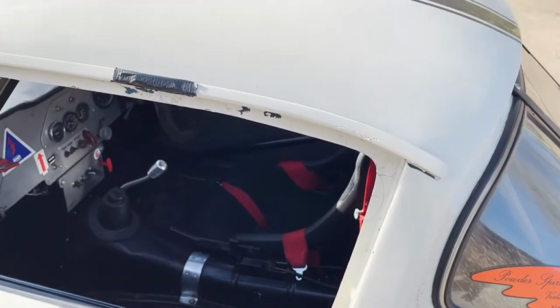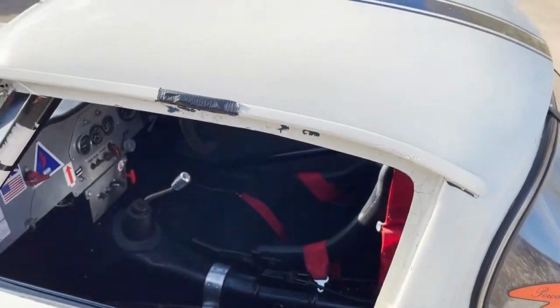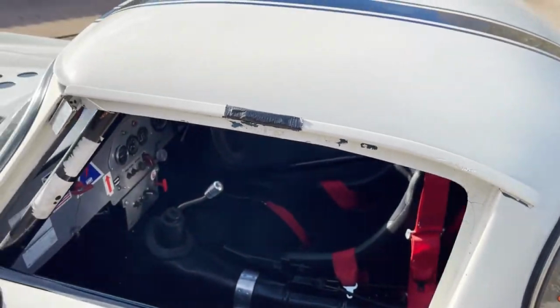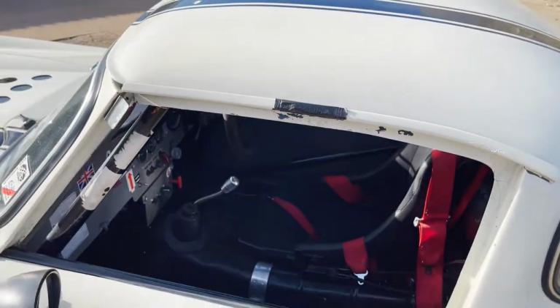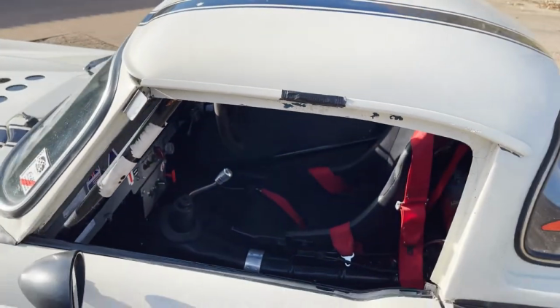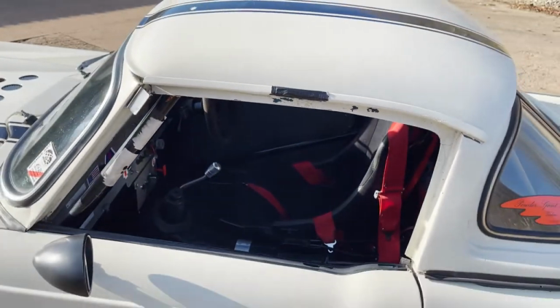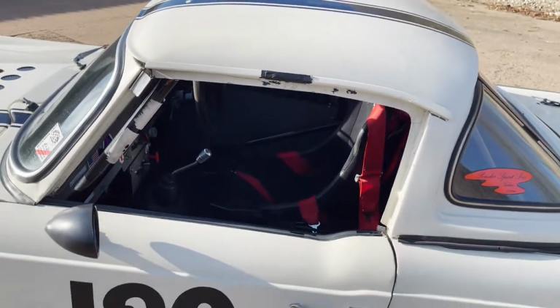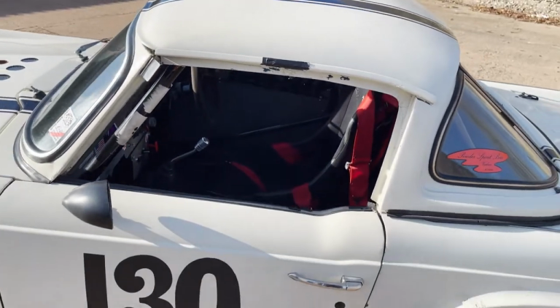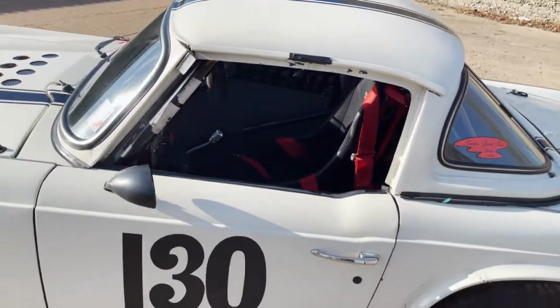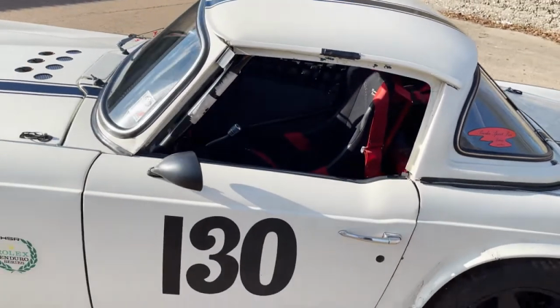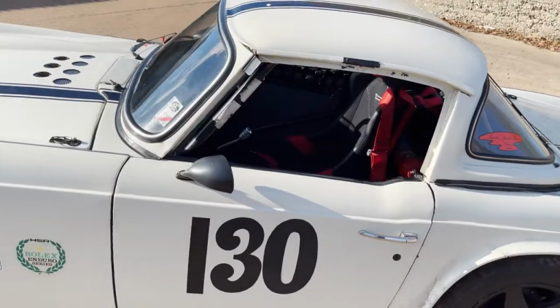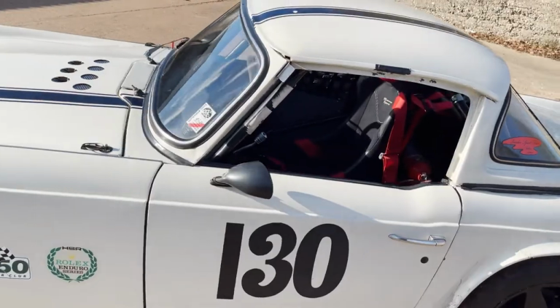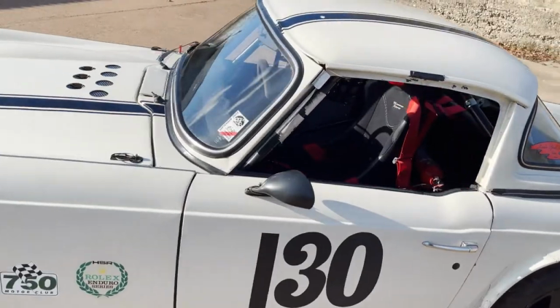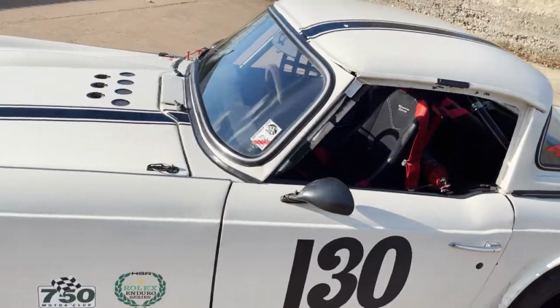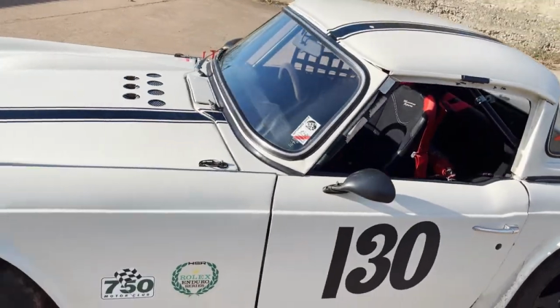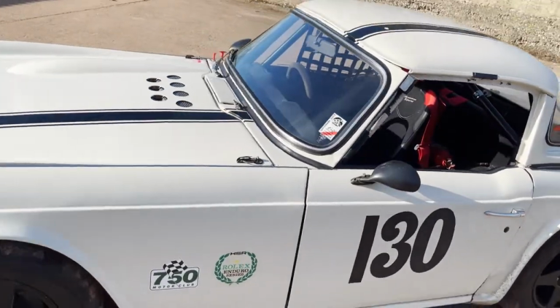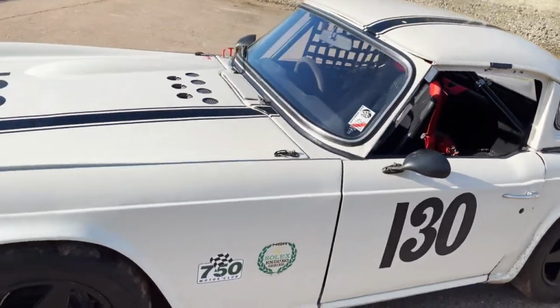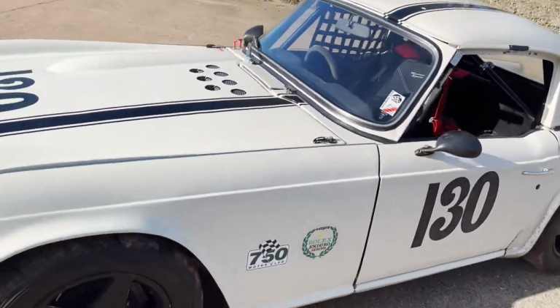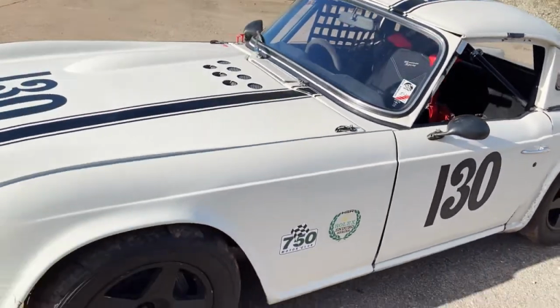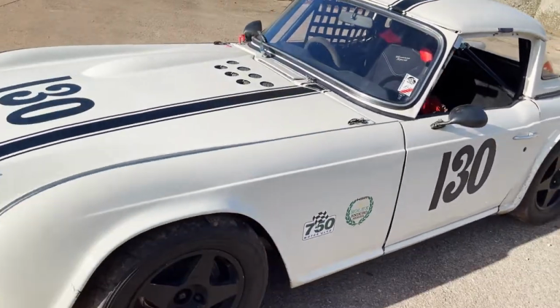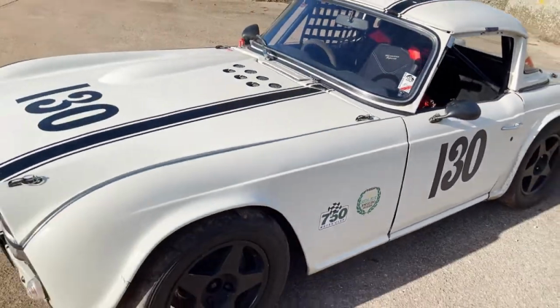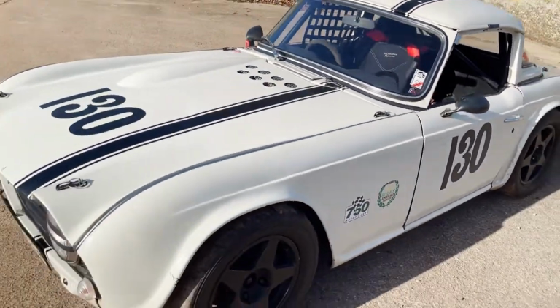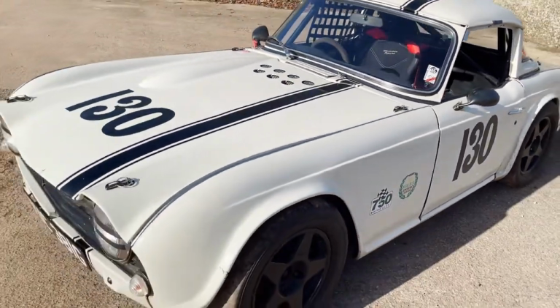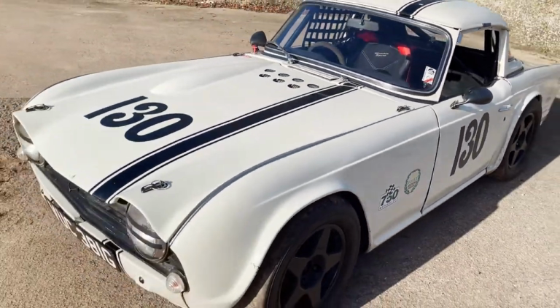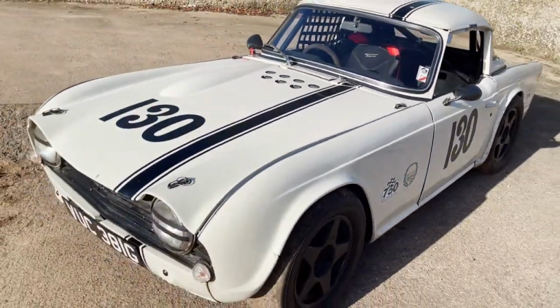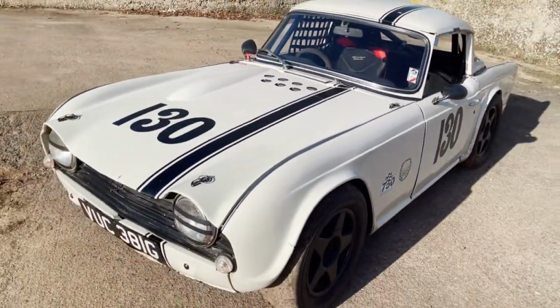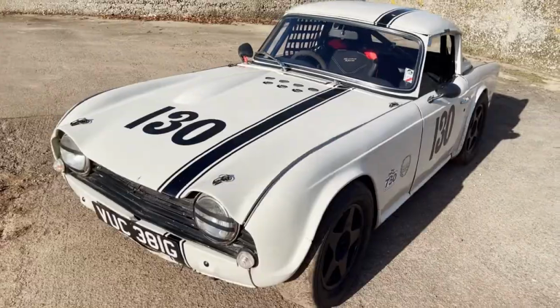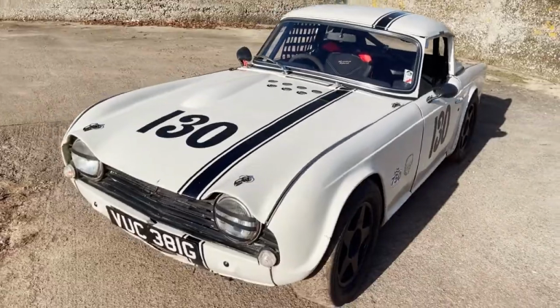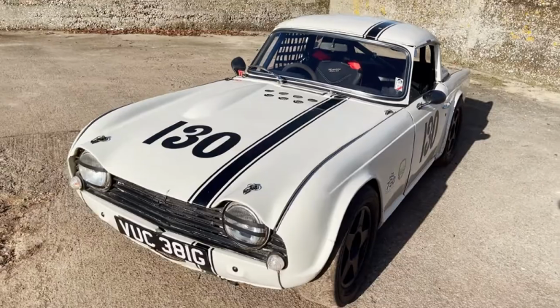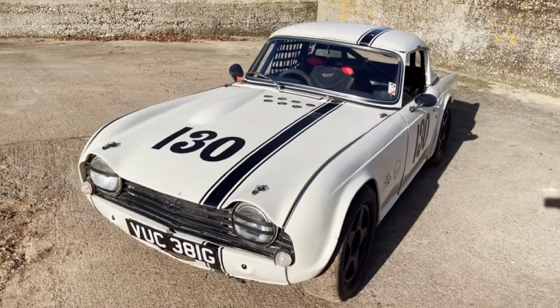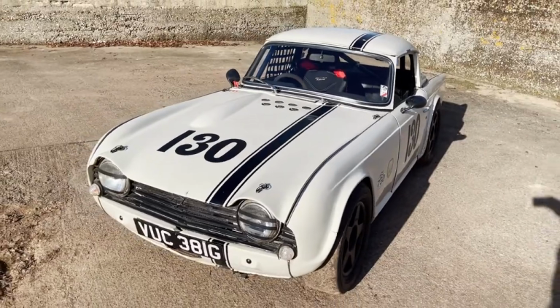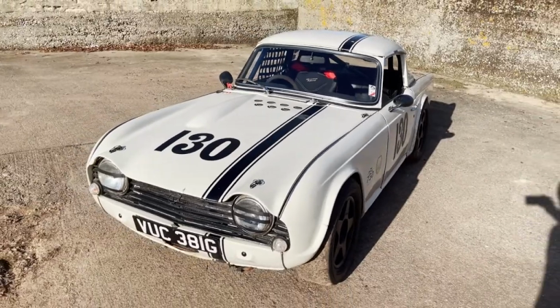Anyway, I think there we have it. It's still a TR5 underneath all that, though.